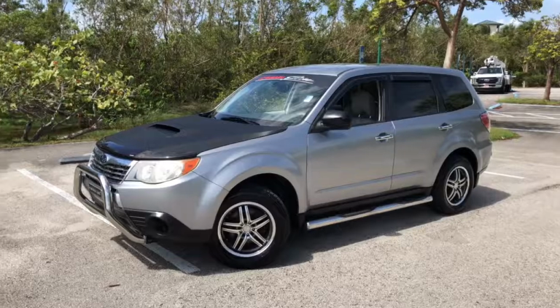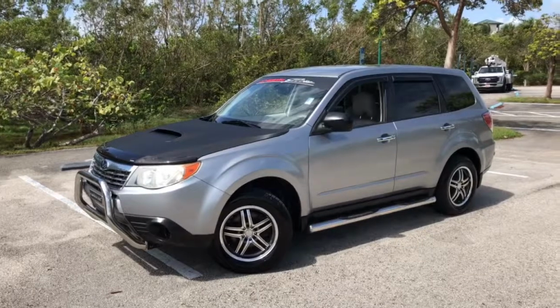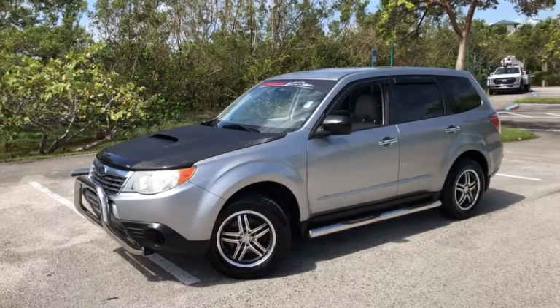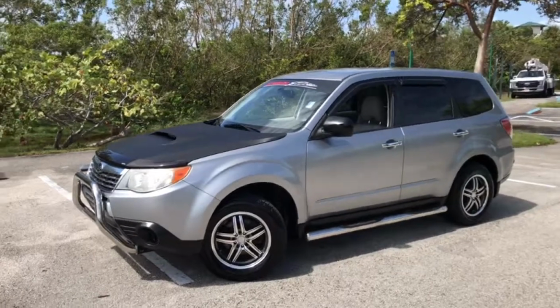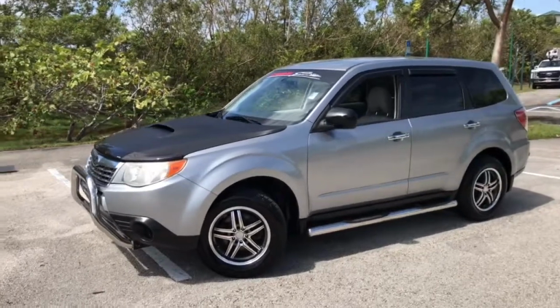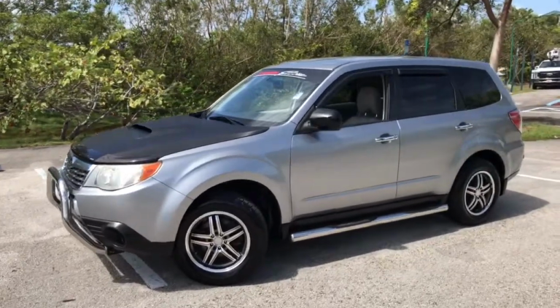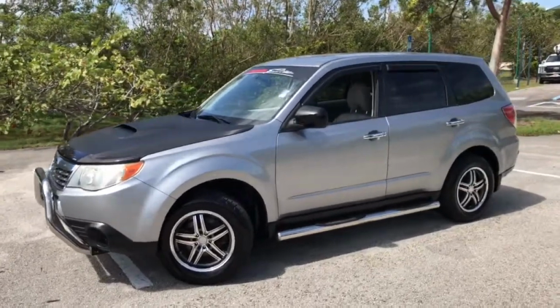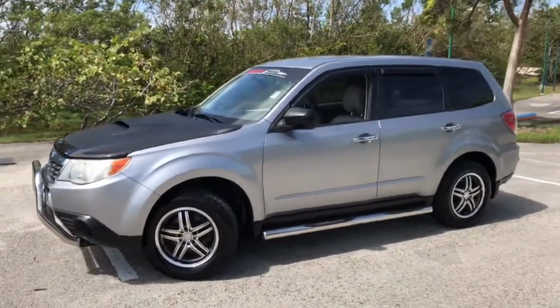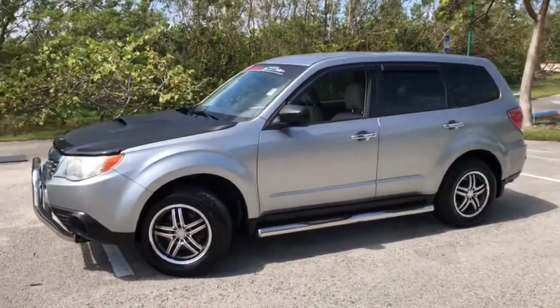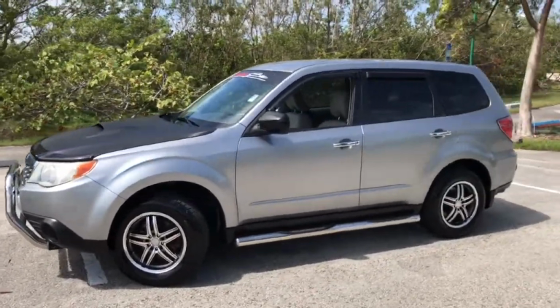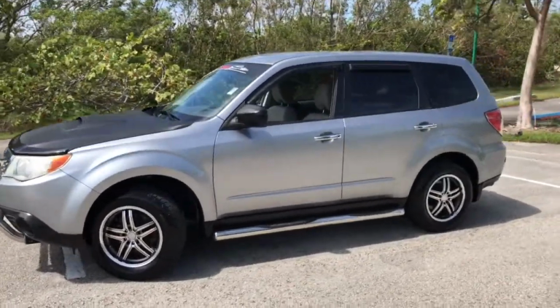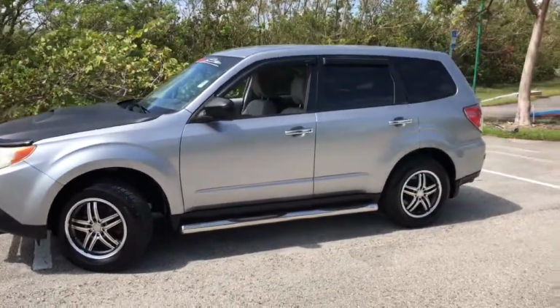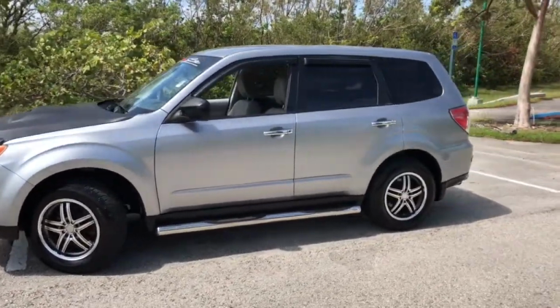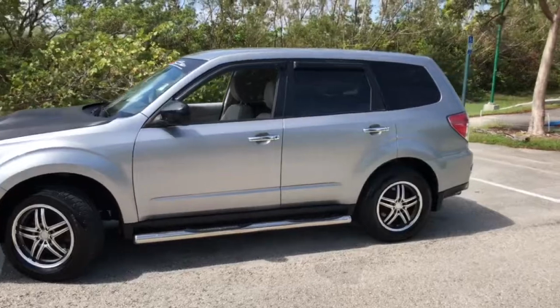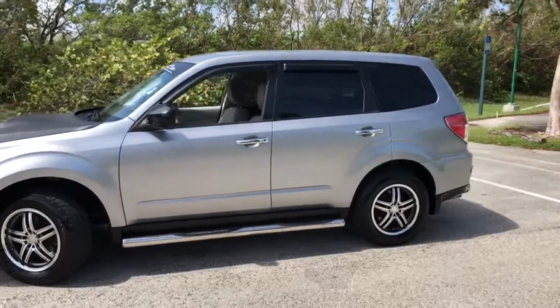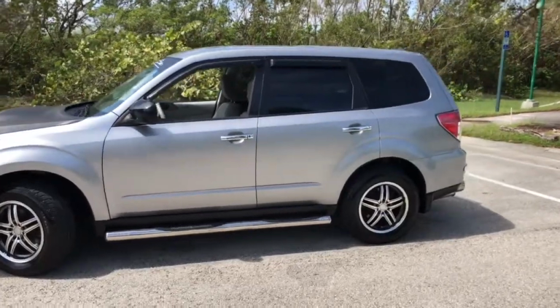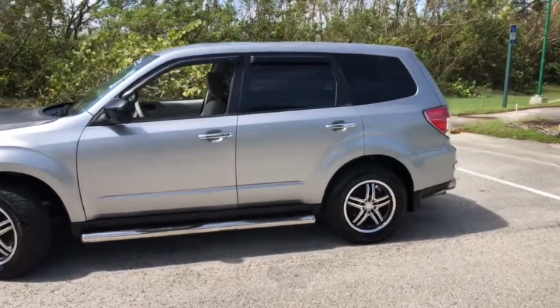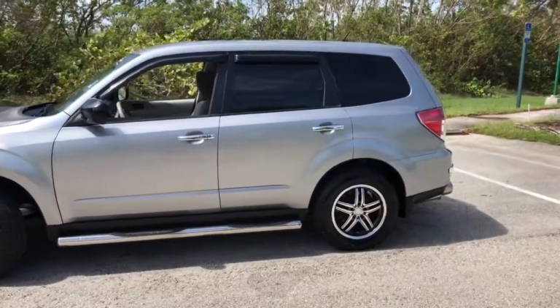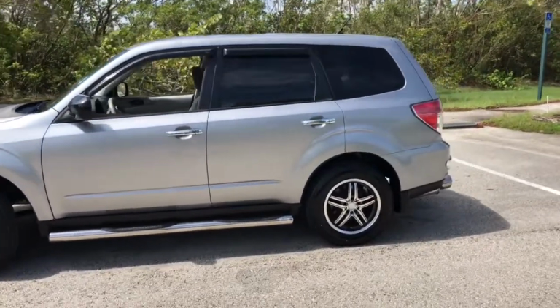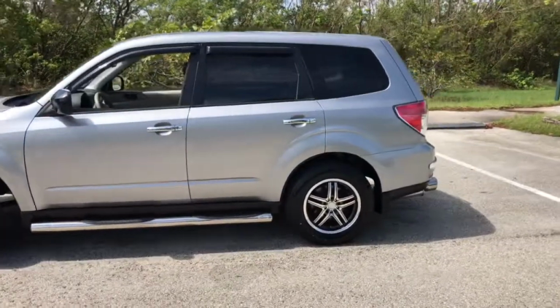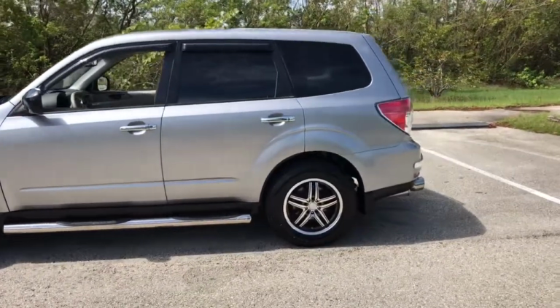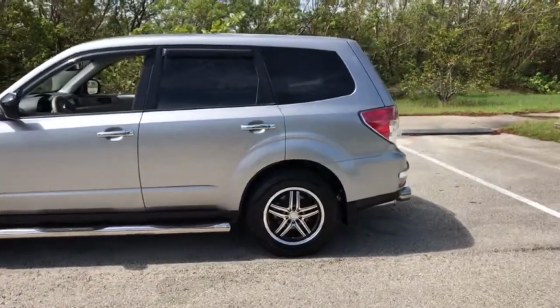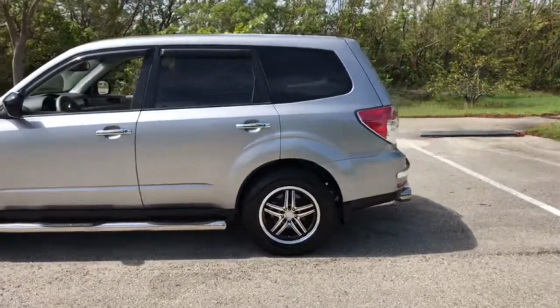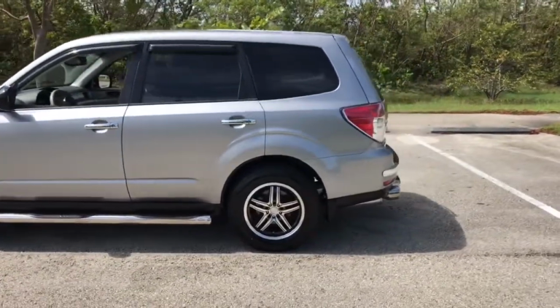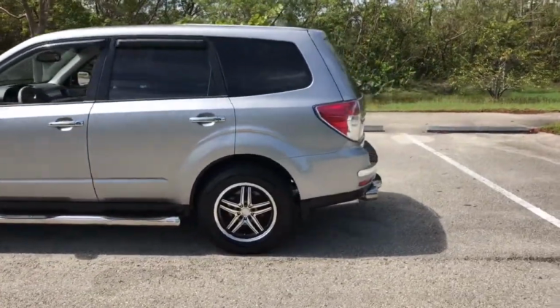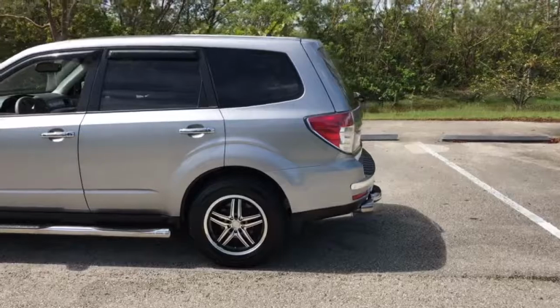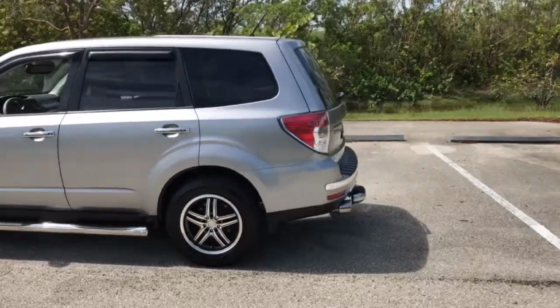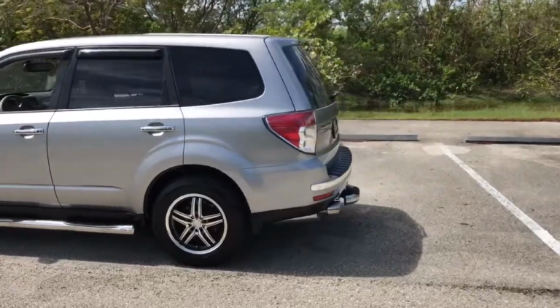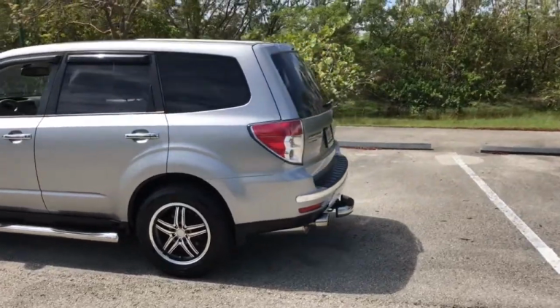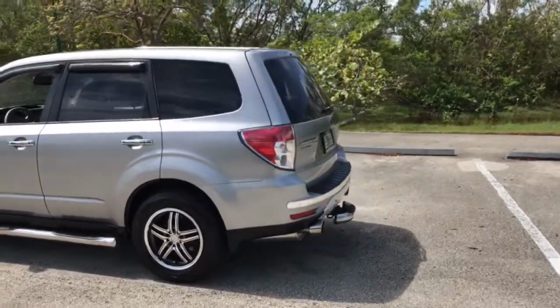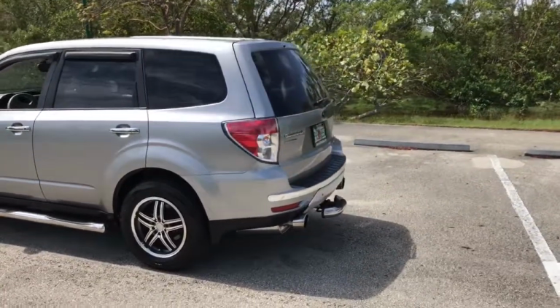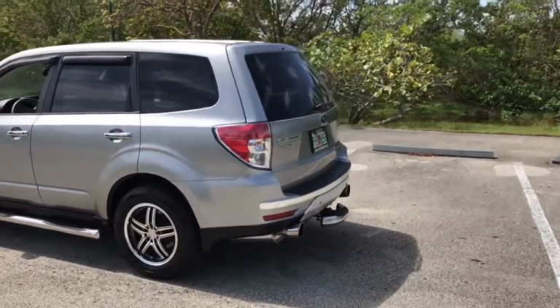This is a short video of a 2010 Subaru Forester. This car is ready to have some fun. It's got custom wheels and custom exhausts.